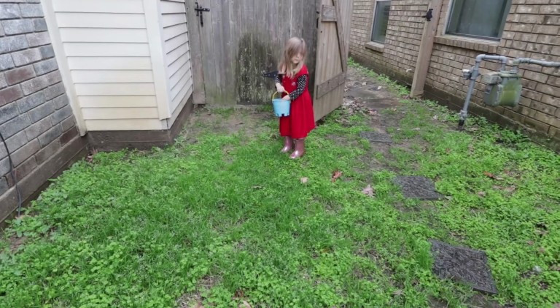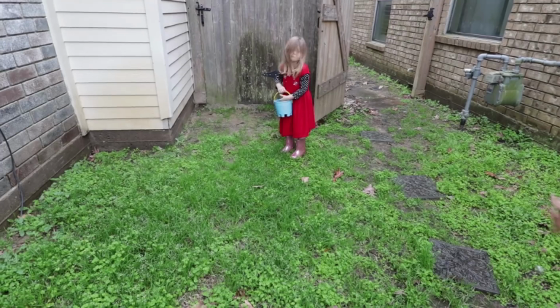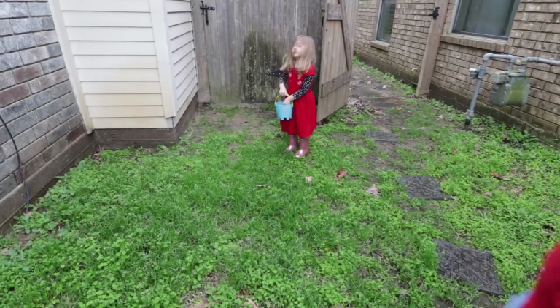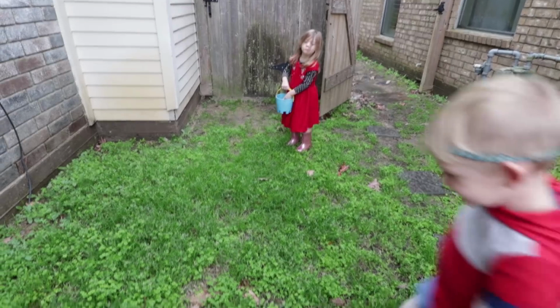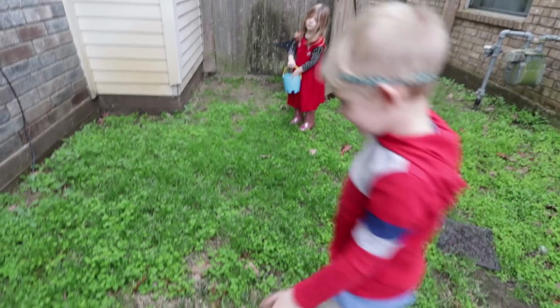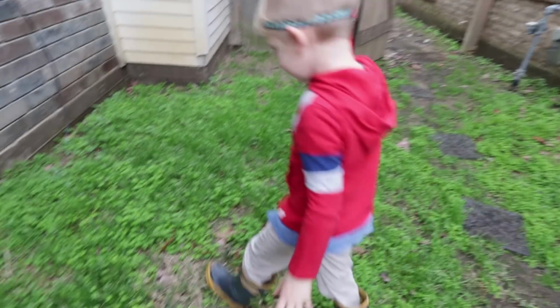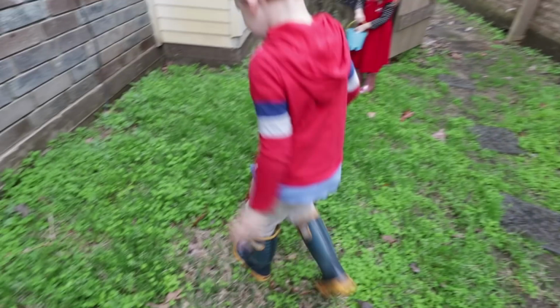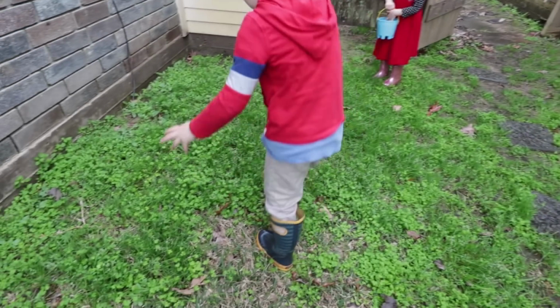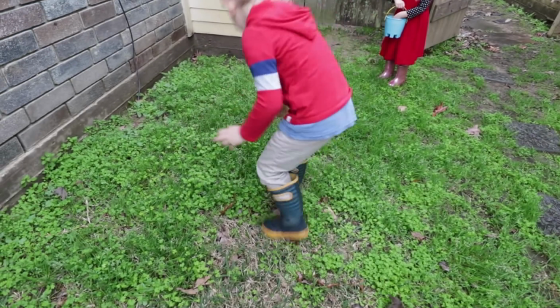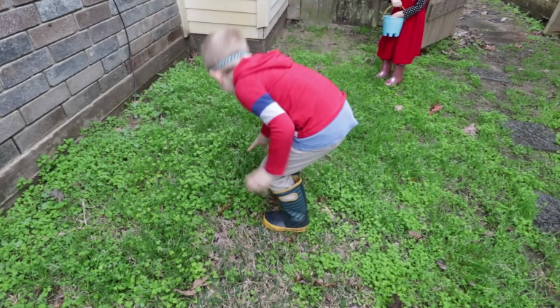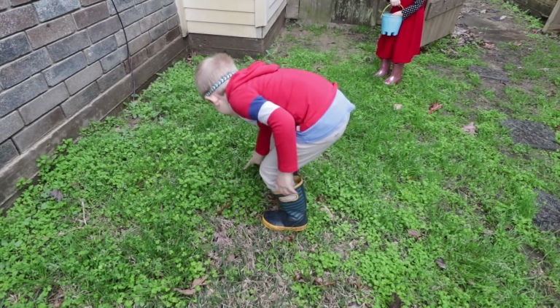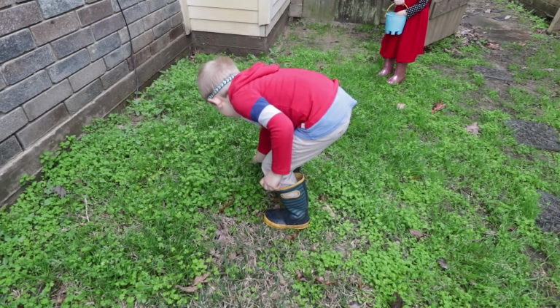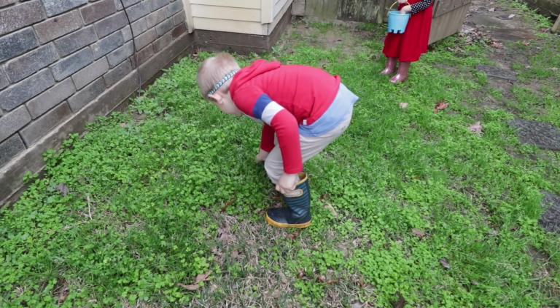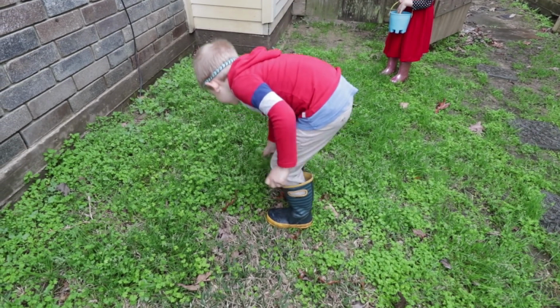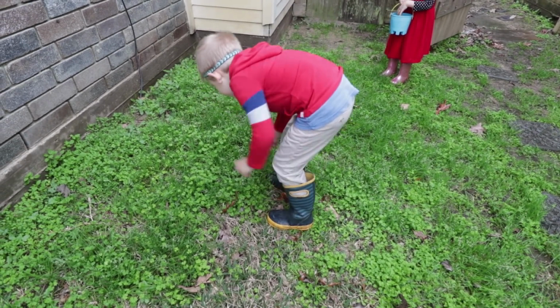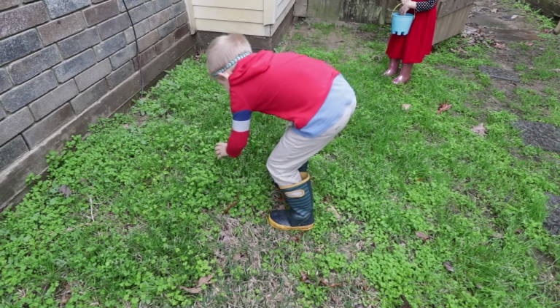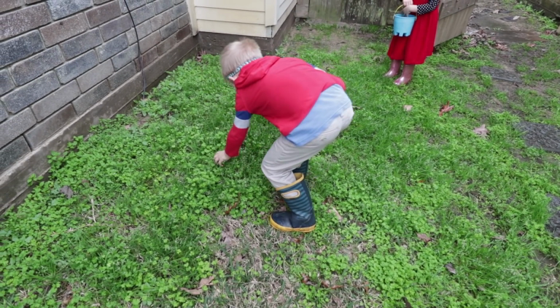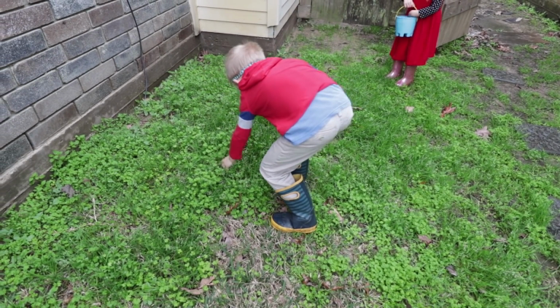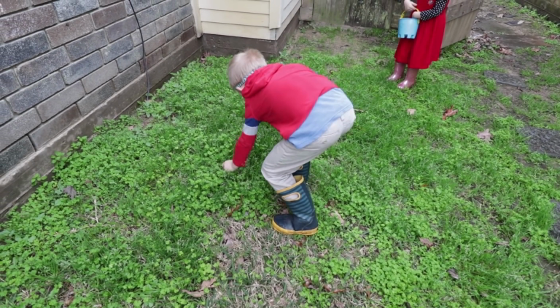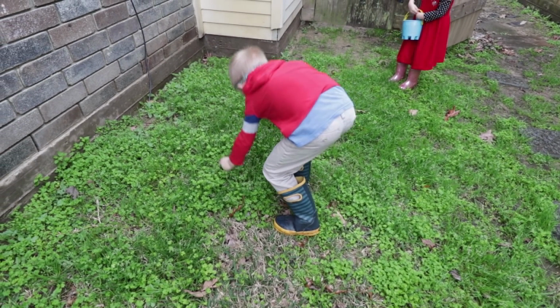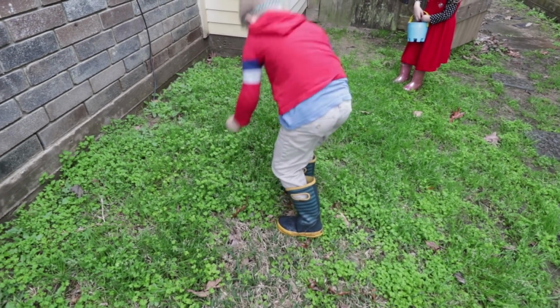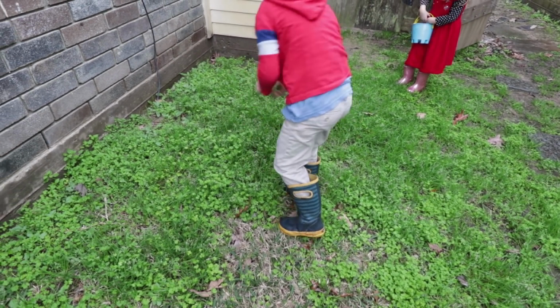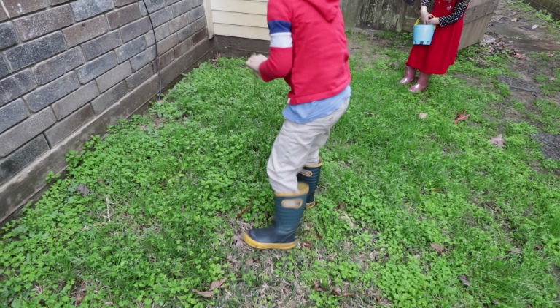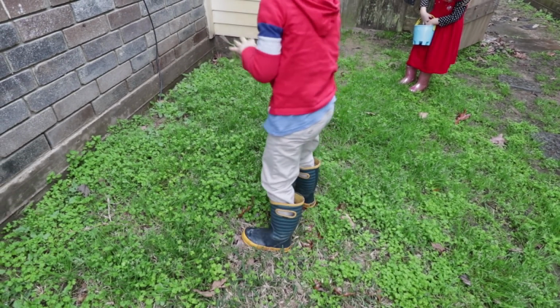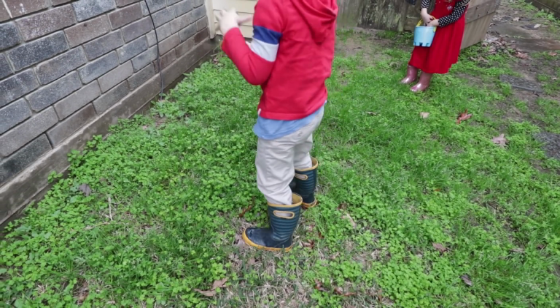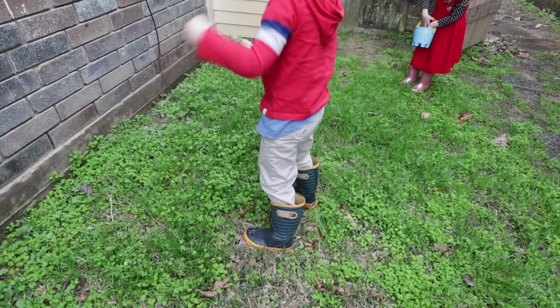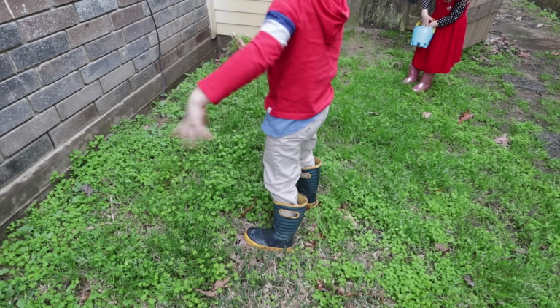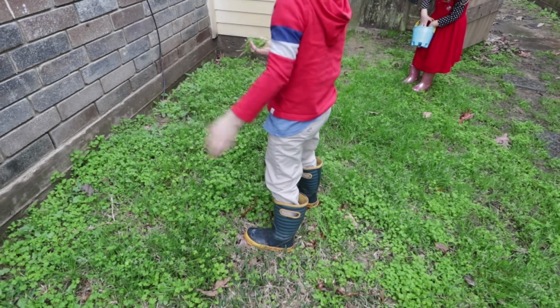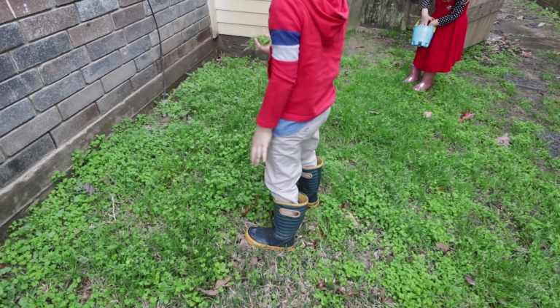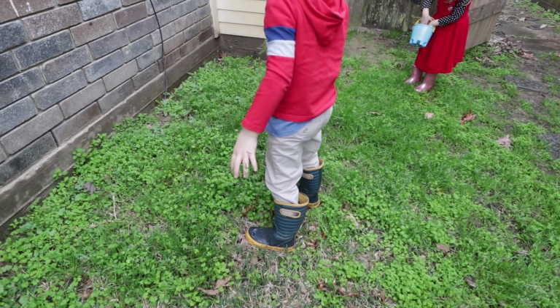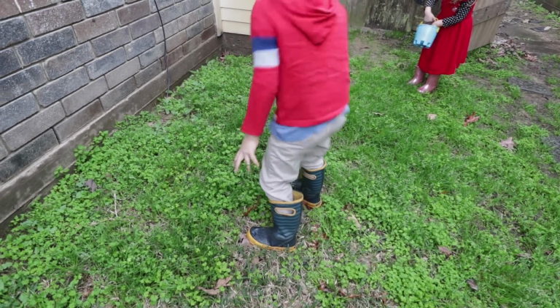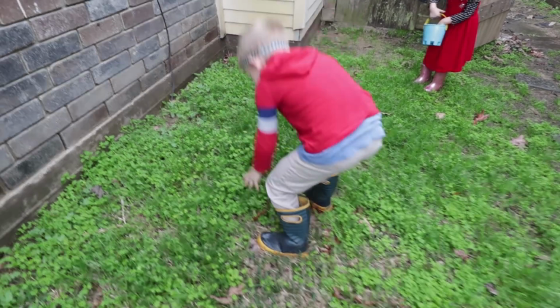This is fun. Can this be our homeschool? Yeah. And then we're going to learn what they're called.